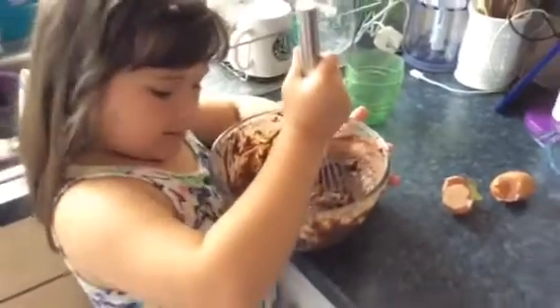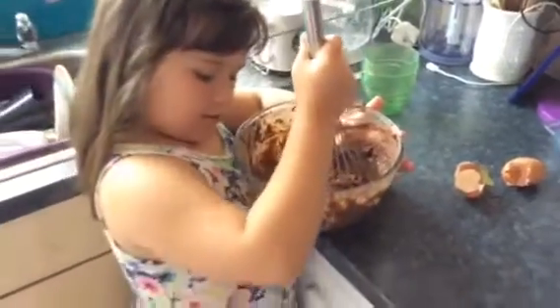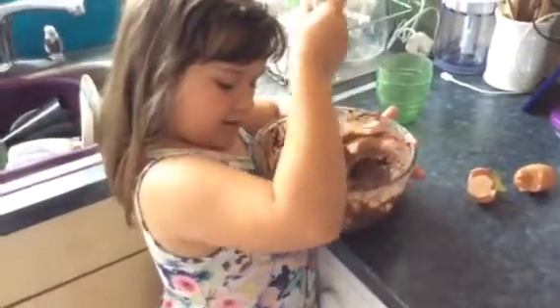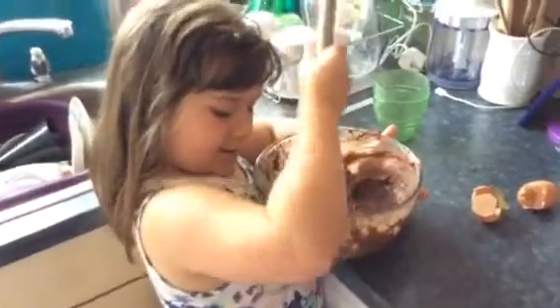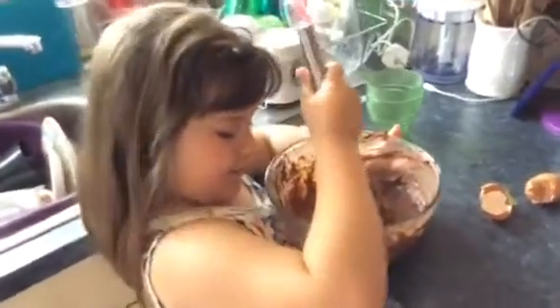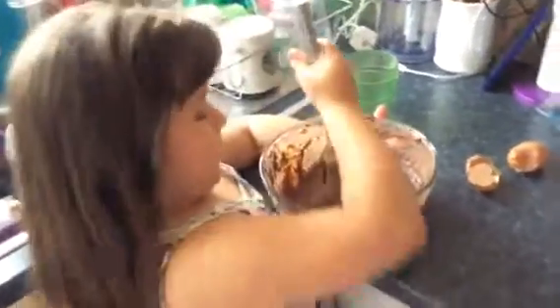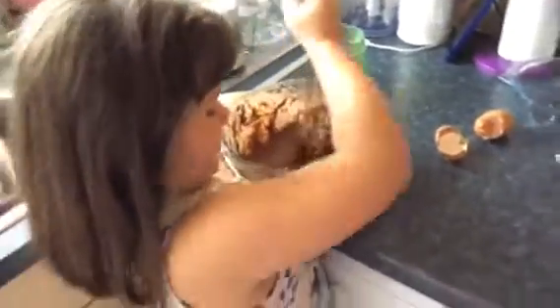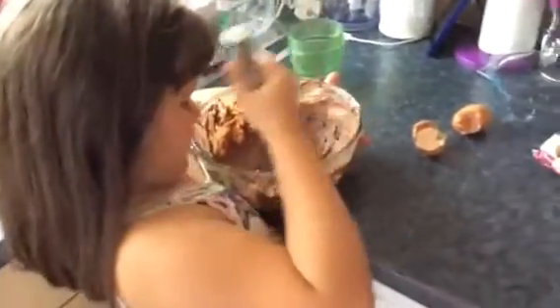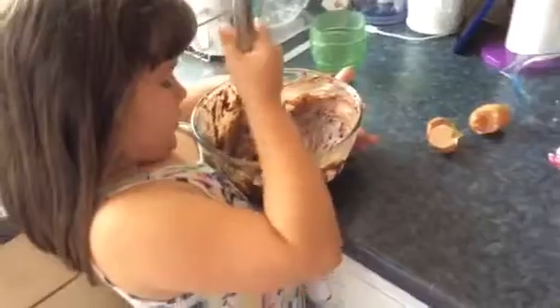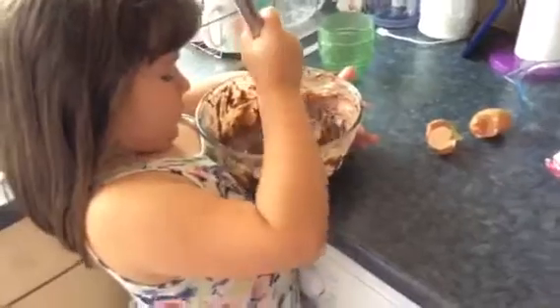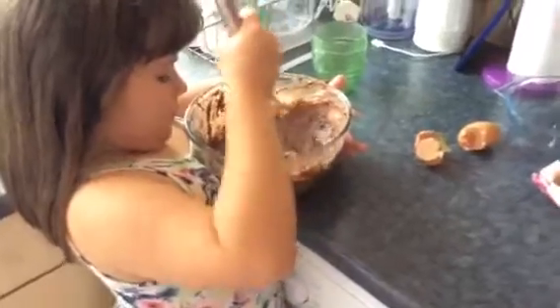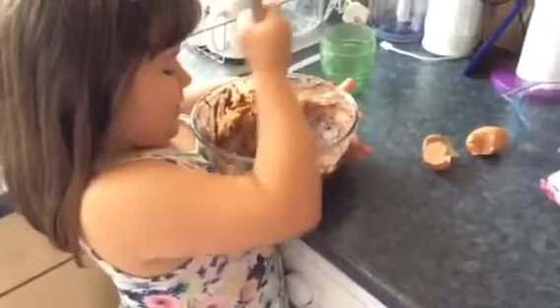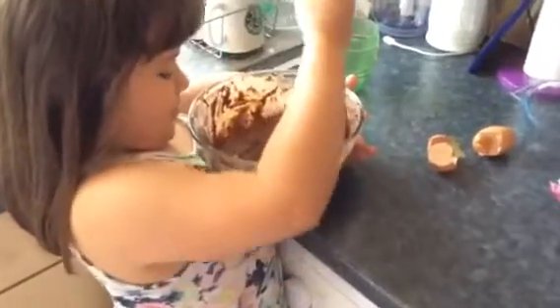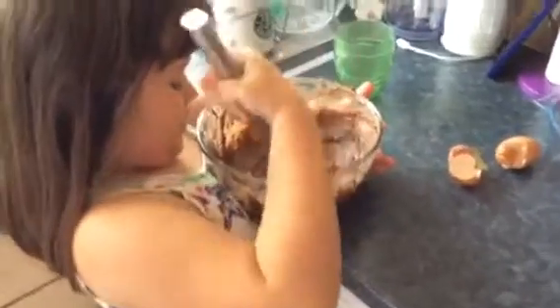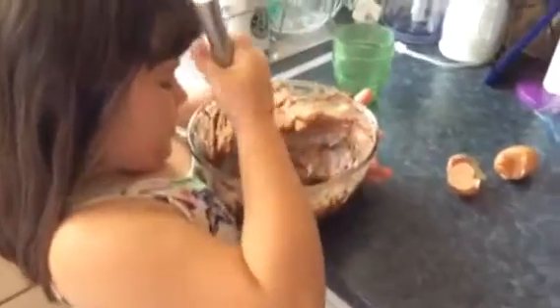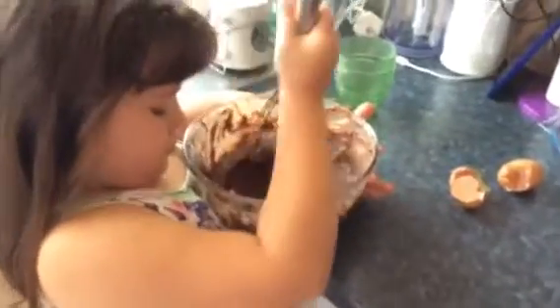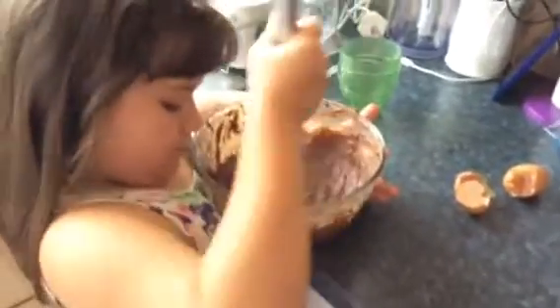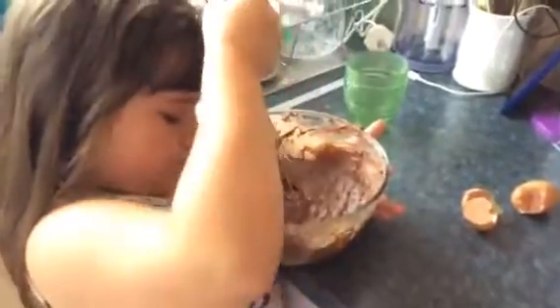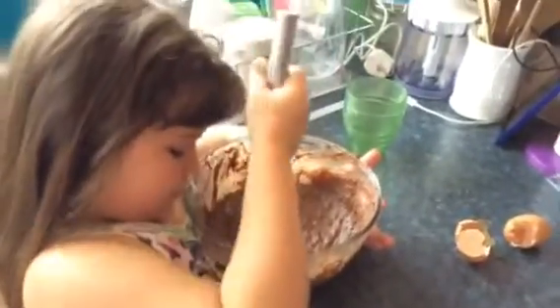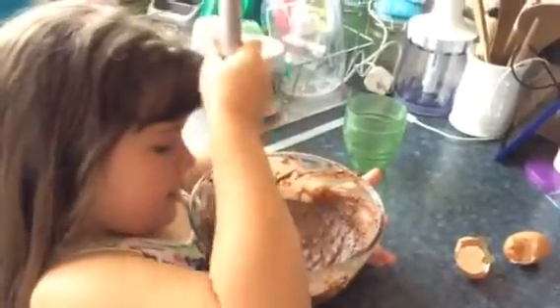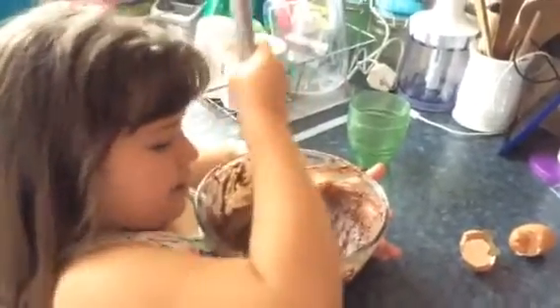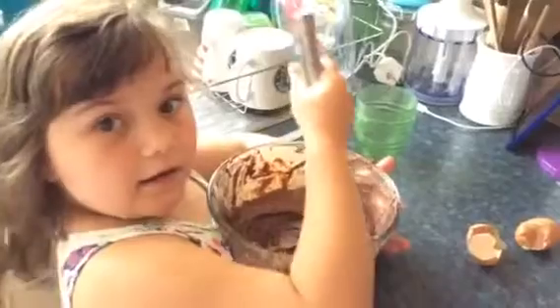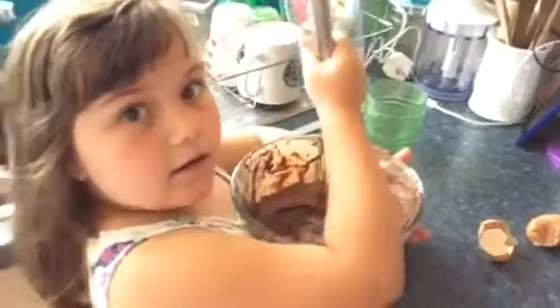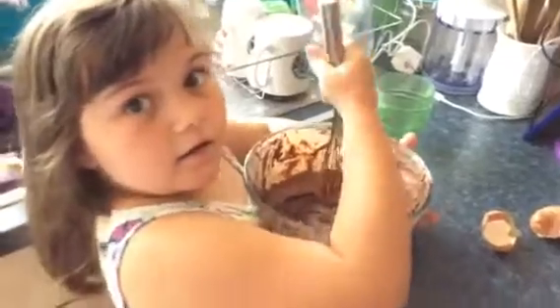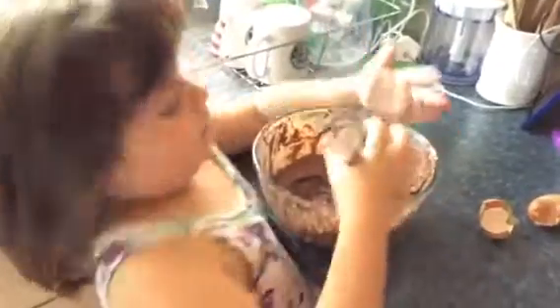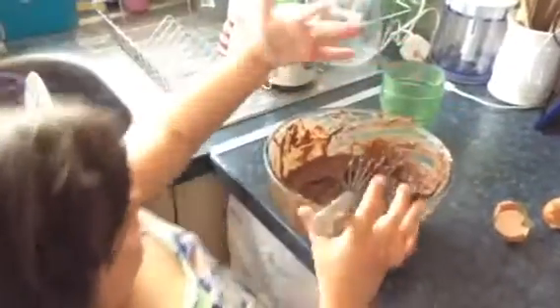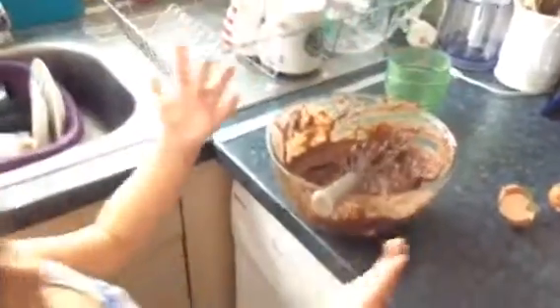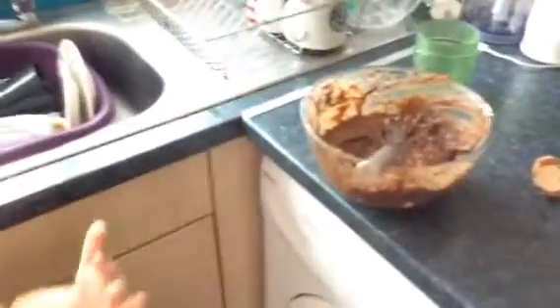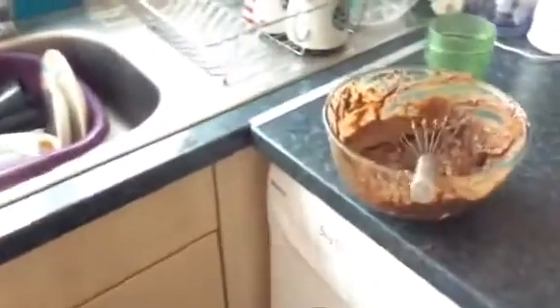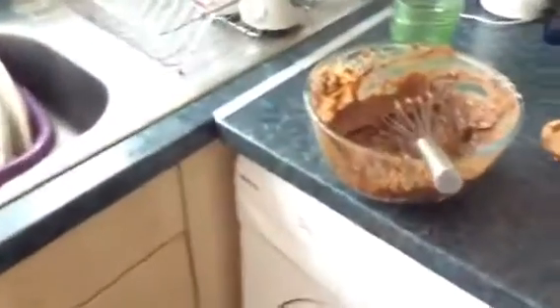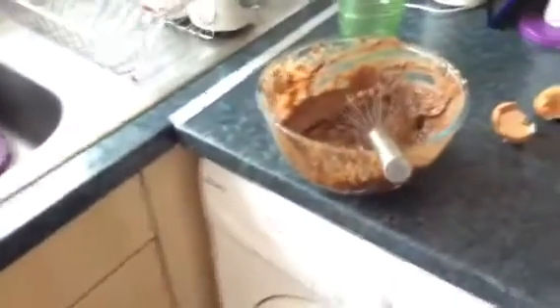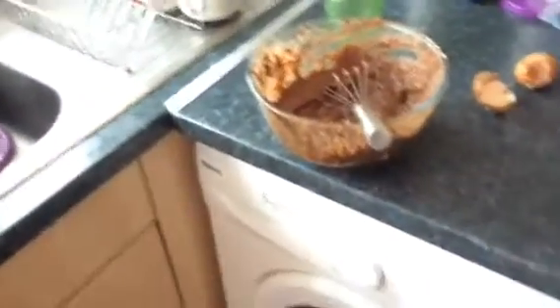Chloe, give it a quick mix. No, it'll be fine. I'm mixing. Alright. Chloe, give it a good mix and you can mix again. Alright.